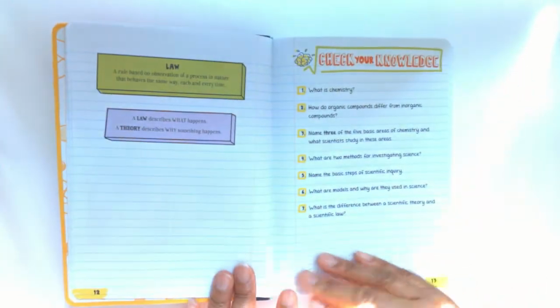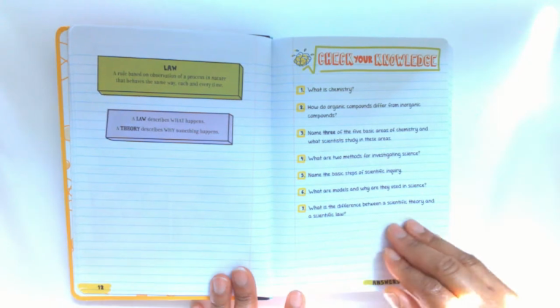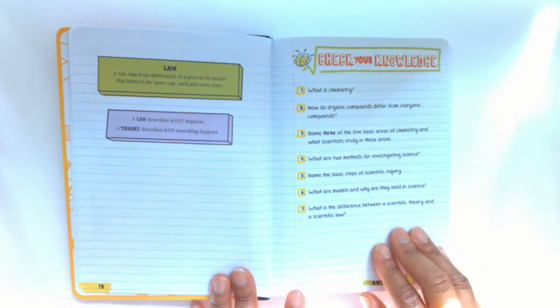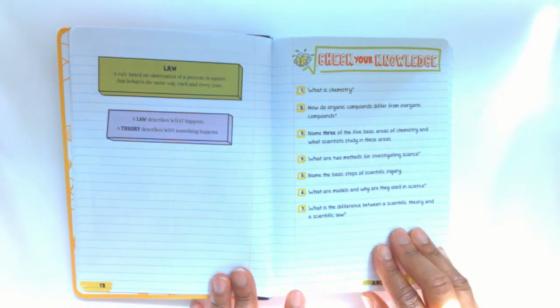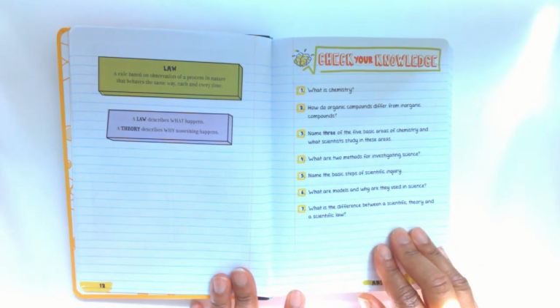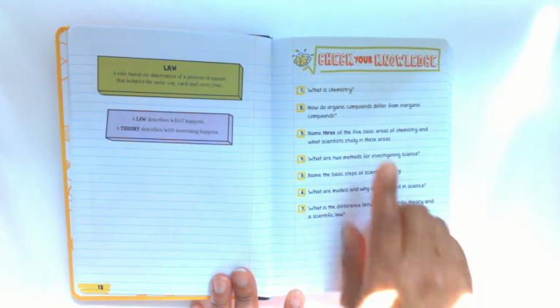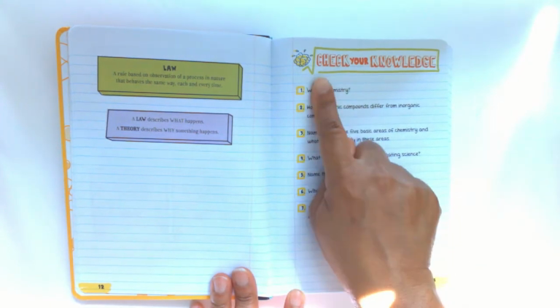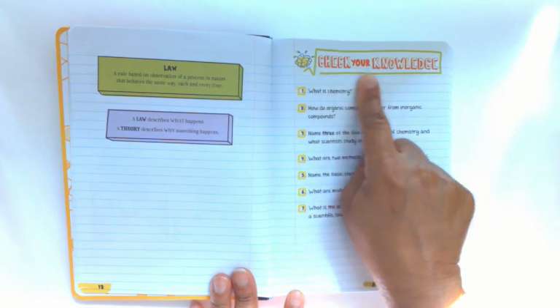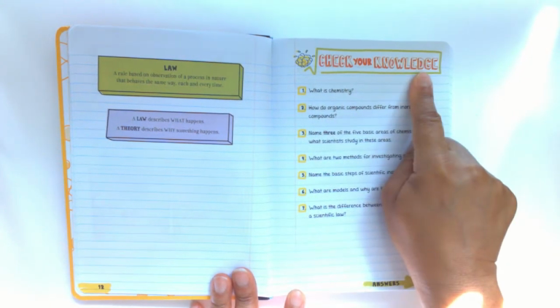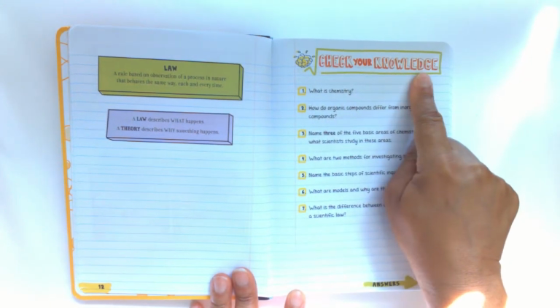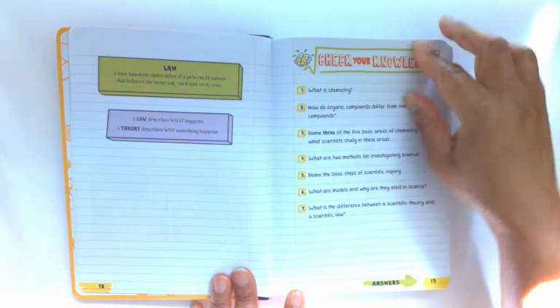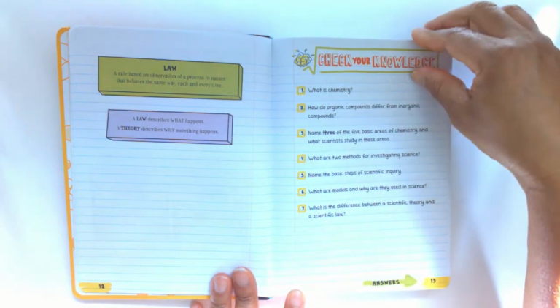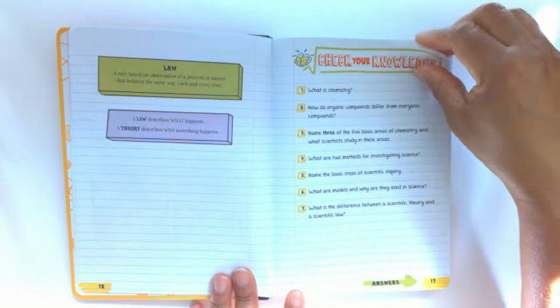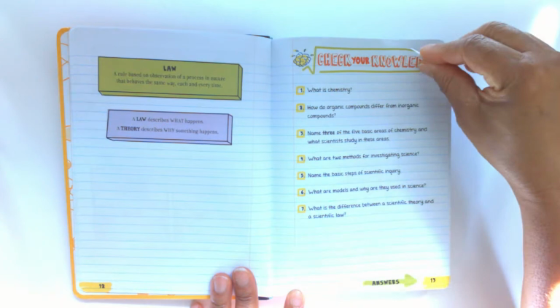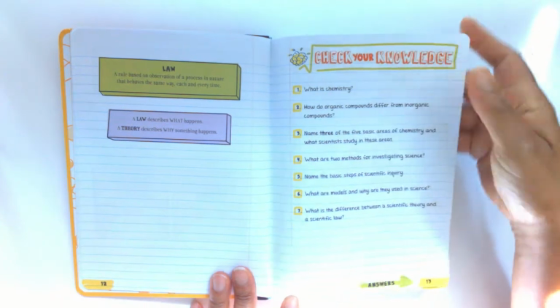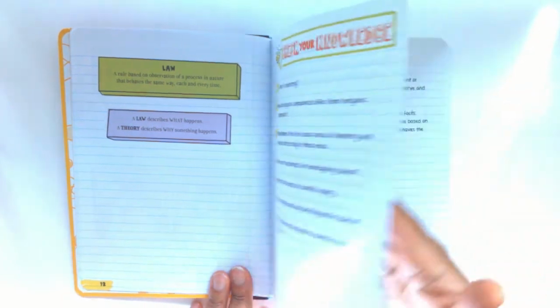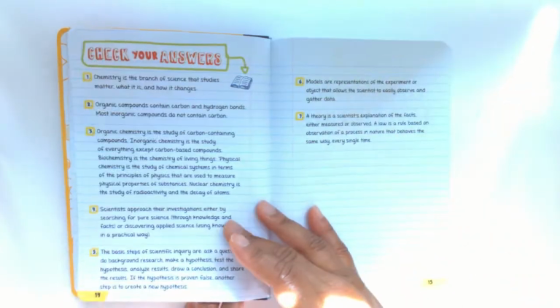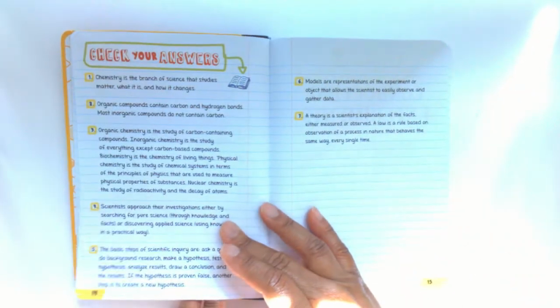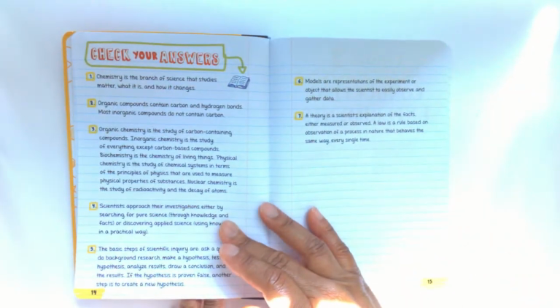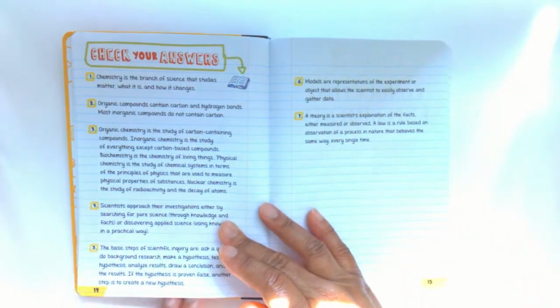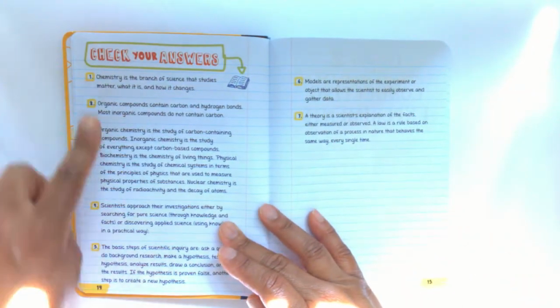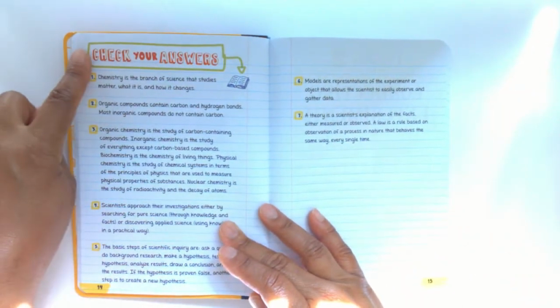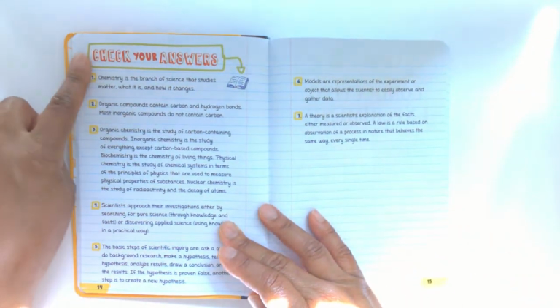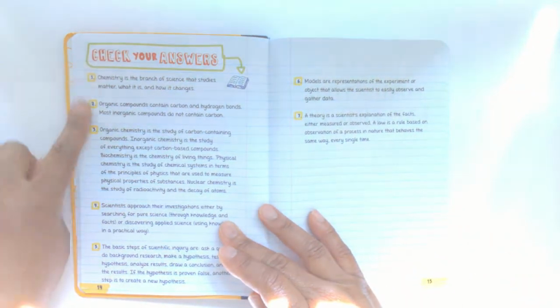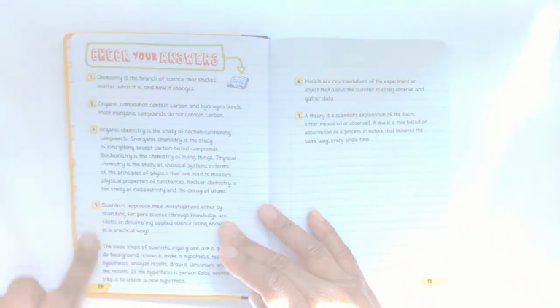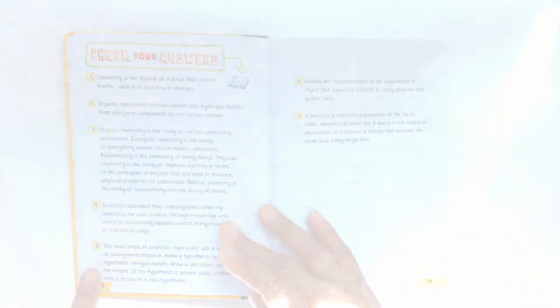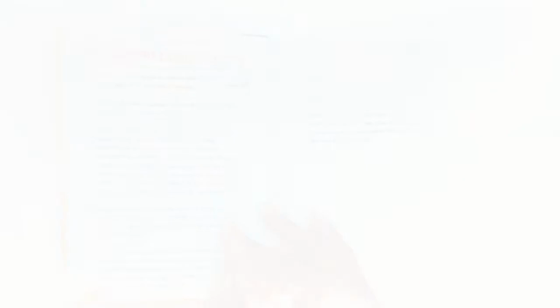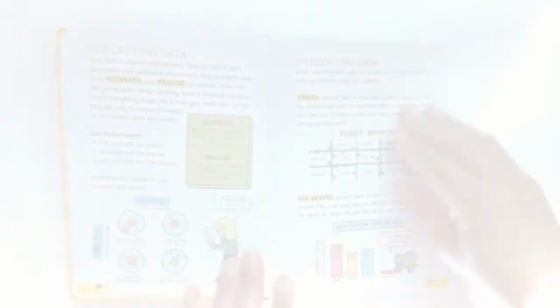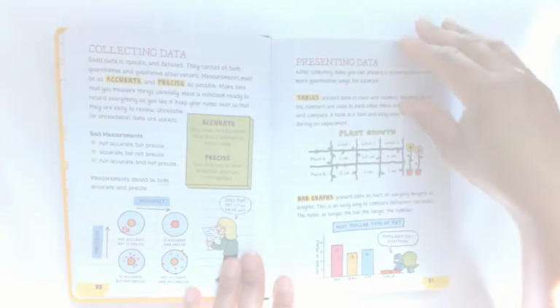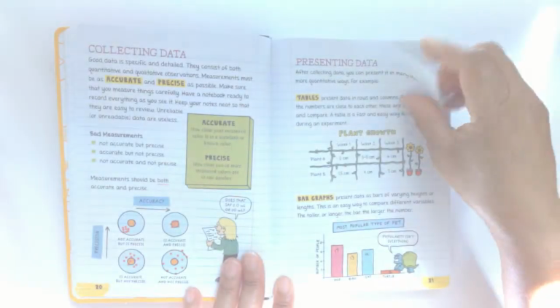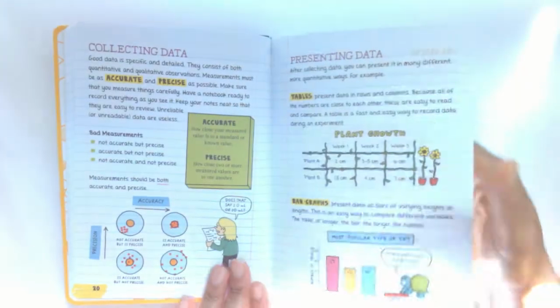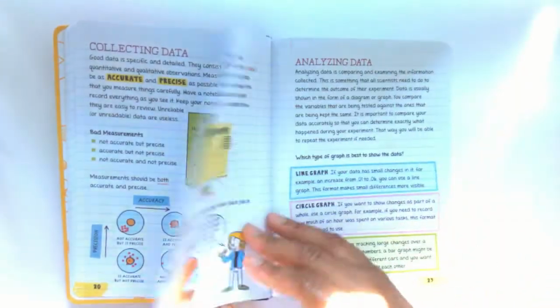At the end of each chapter, you have a Check Your Knowledge. And on the back of the Check Your Knowledge is the Check Your Answers.